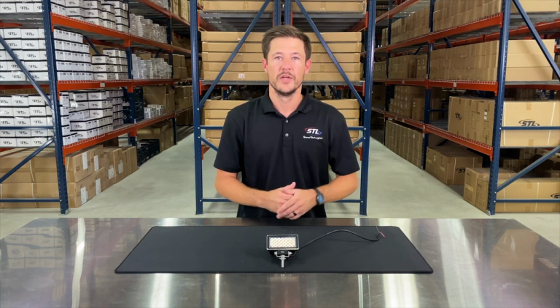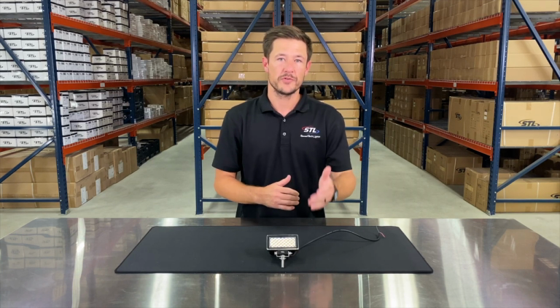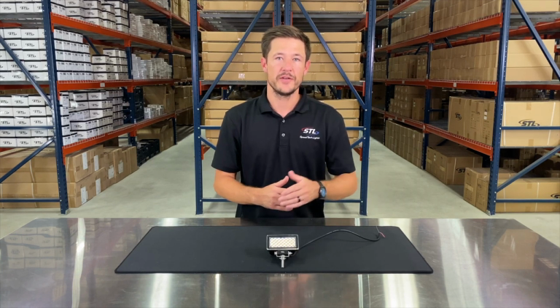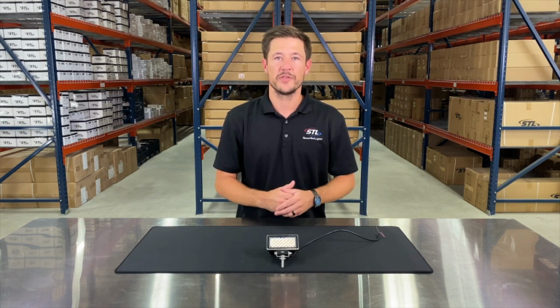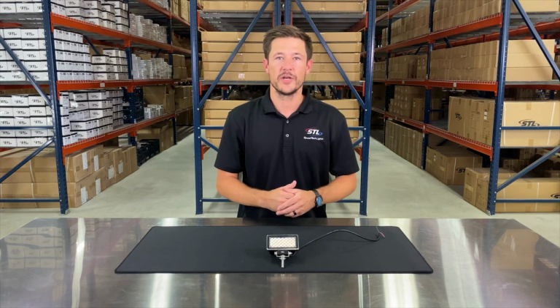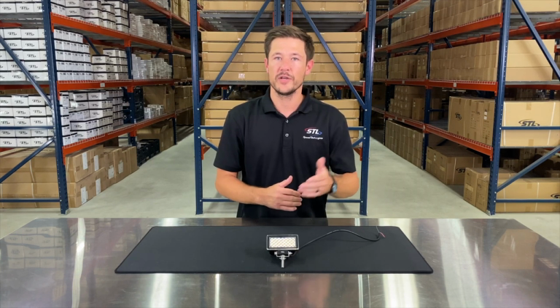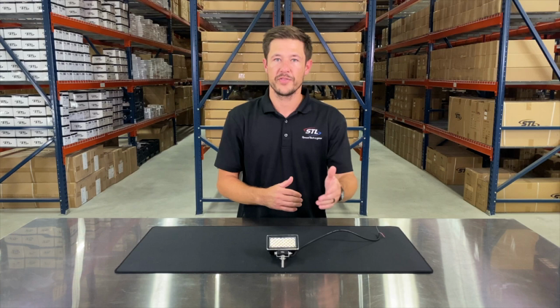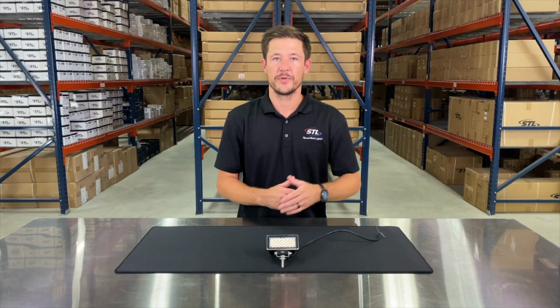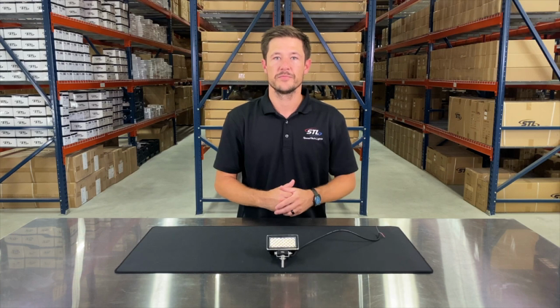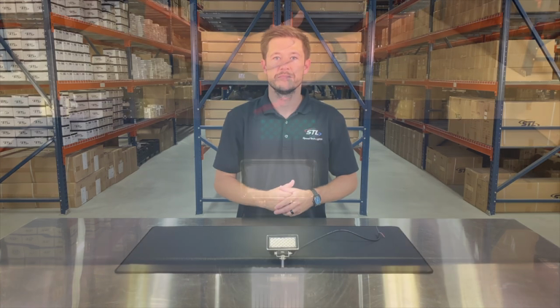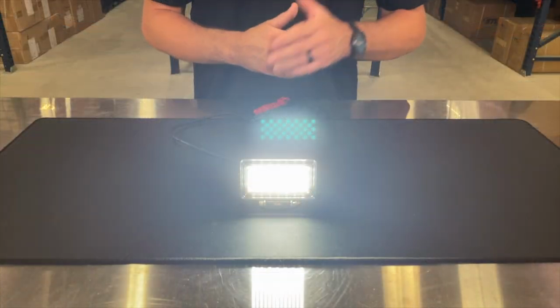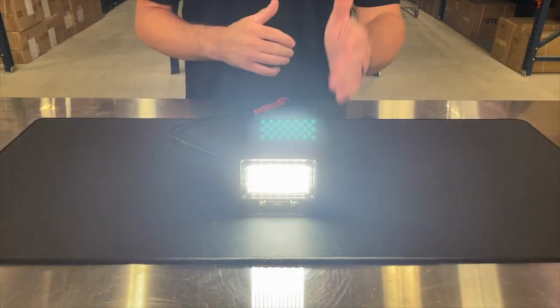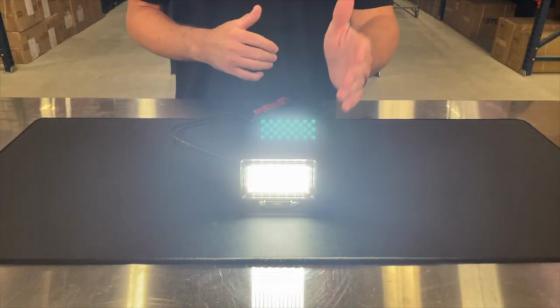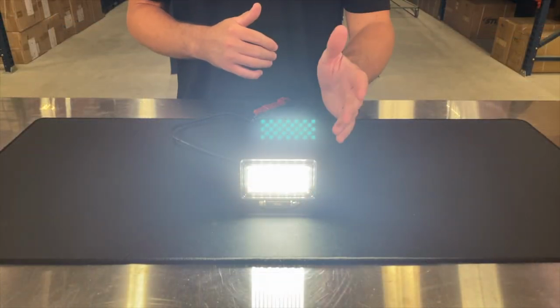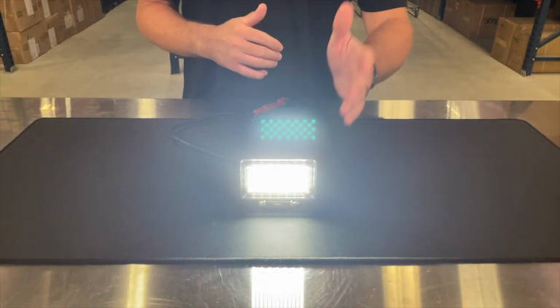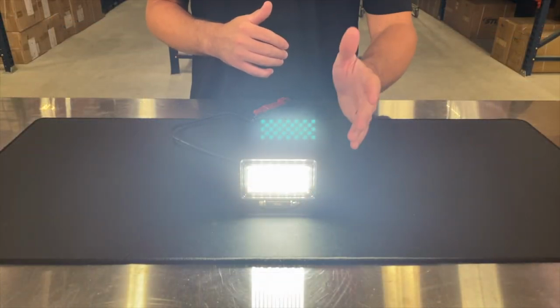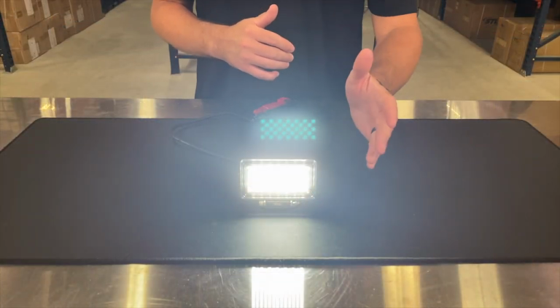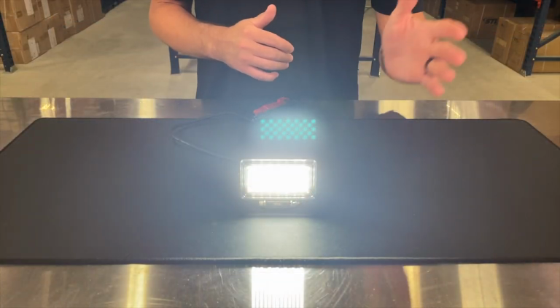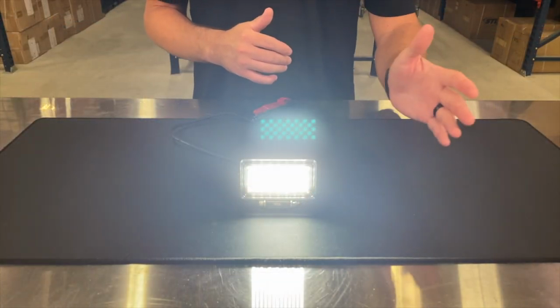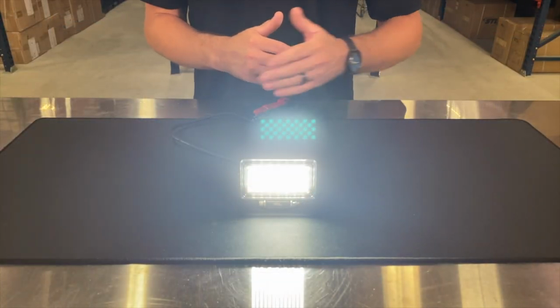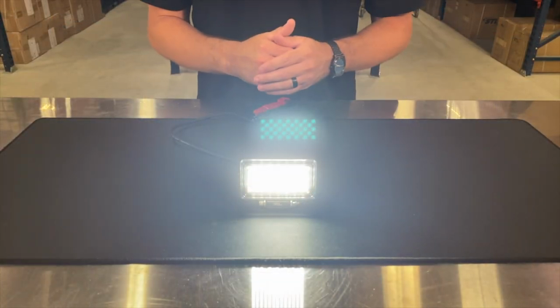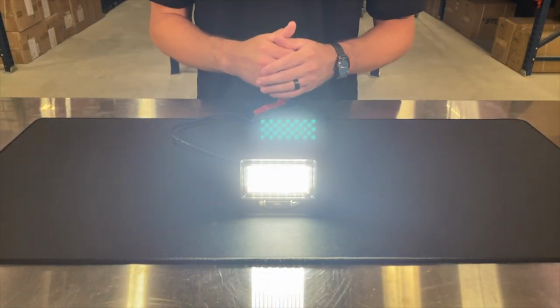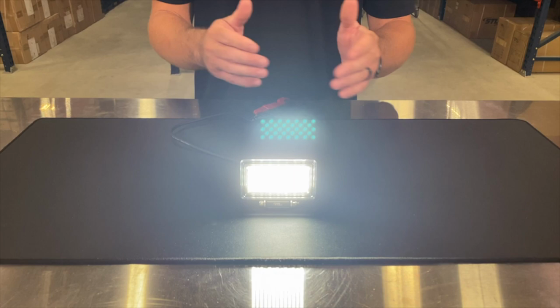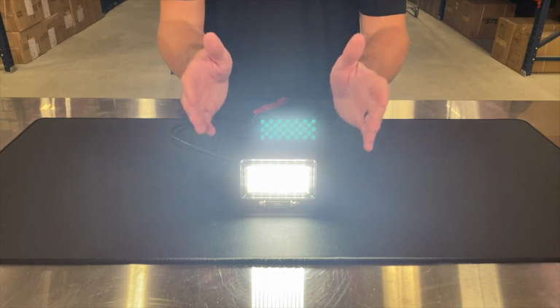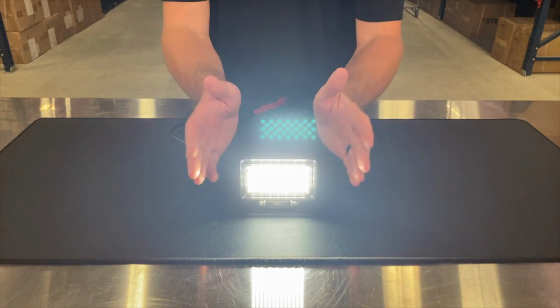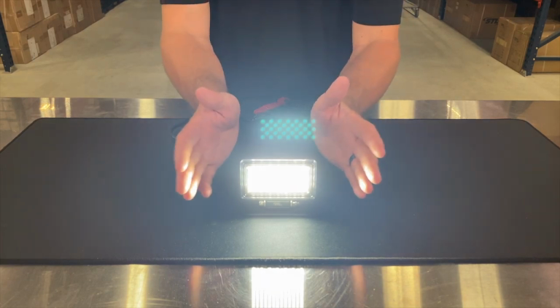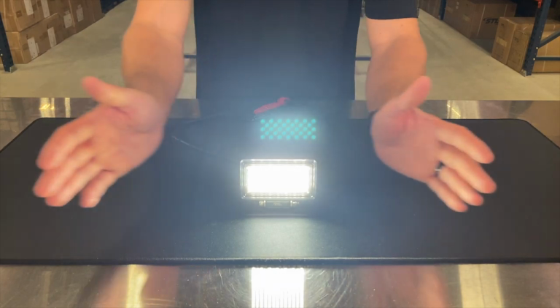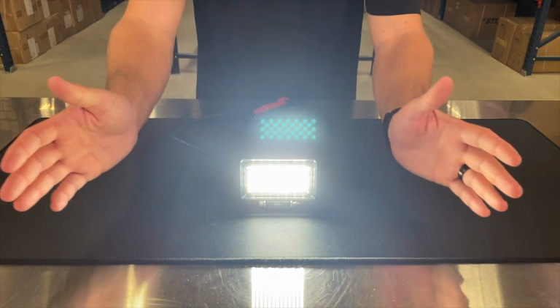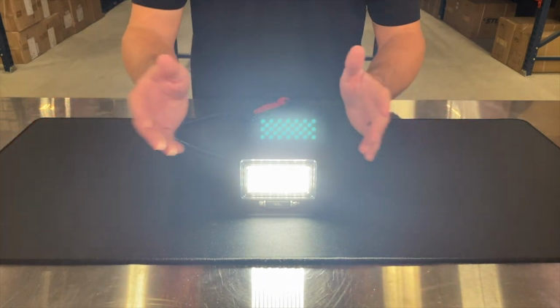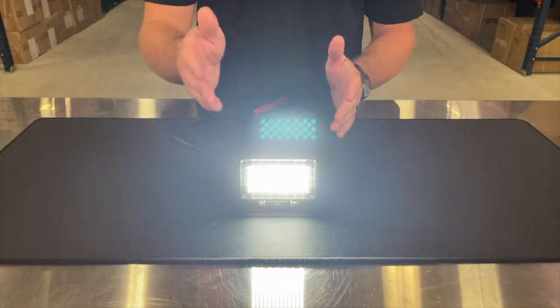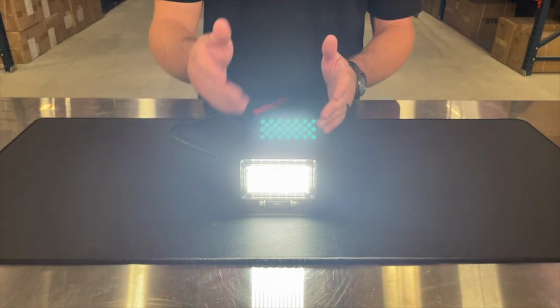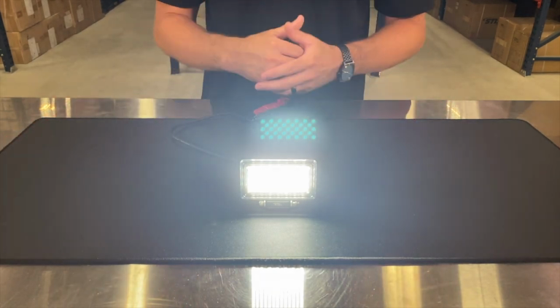Let's go ahead and turn this unit on and go over the optics. This model is only available in floodlight optics, but you can see you get a really good spread coming off of this mini work light.